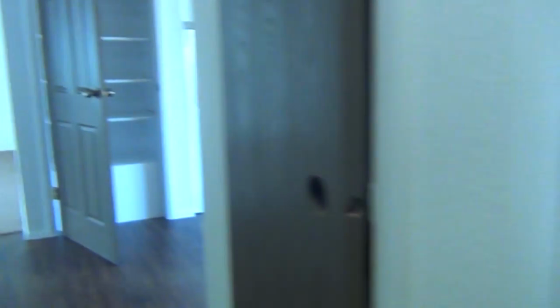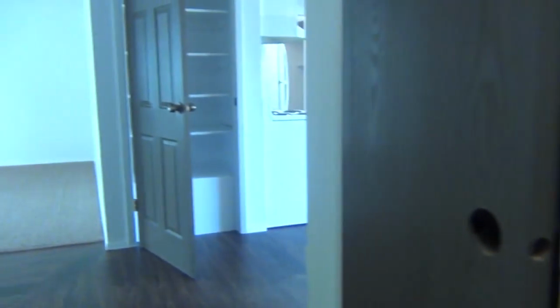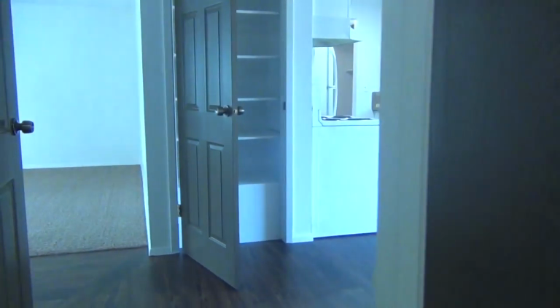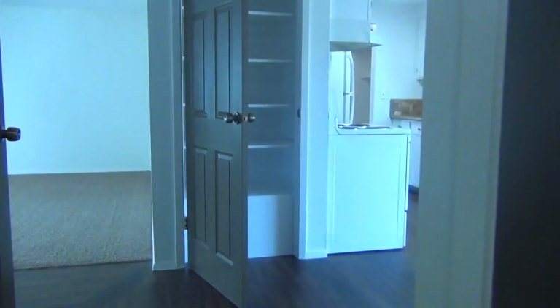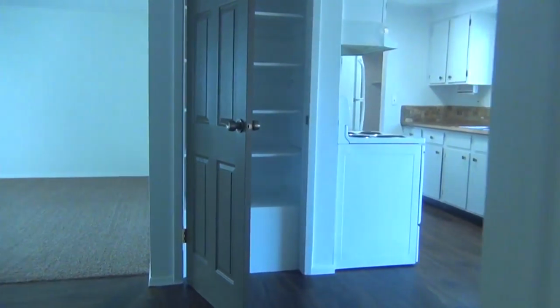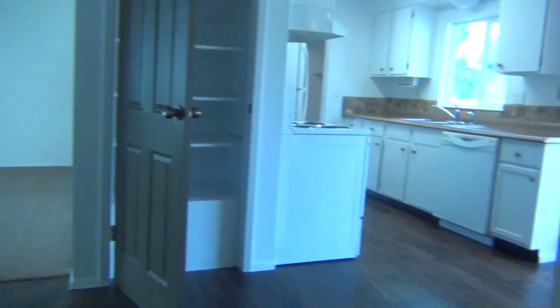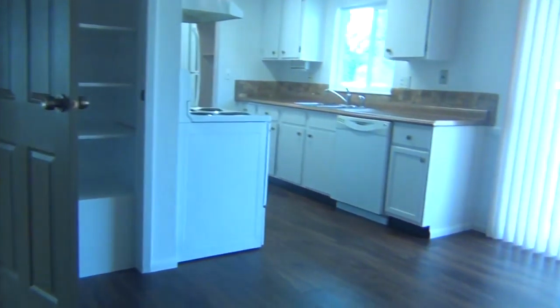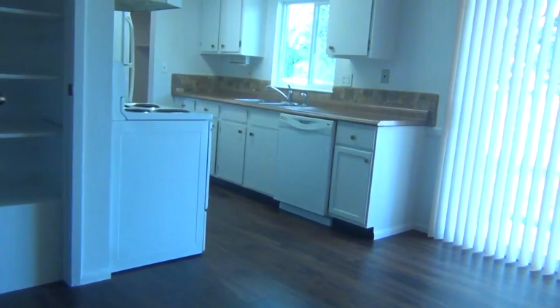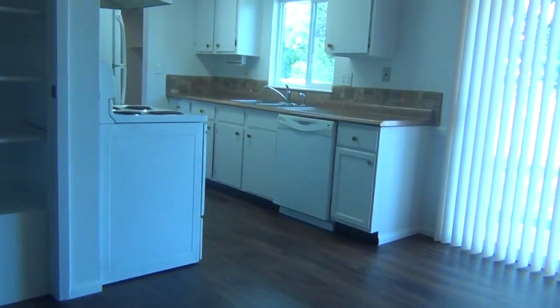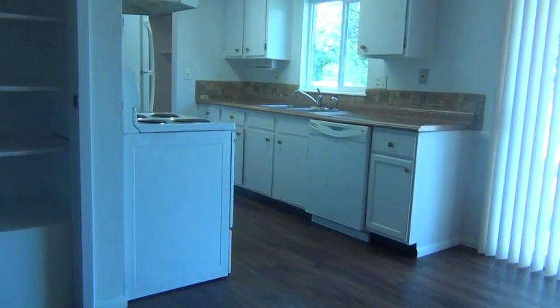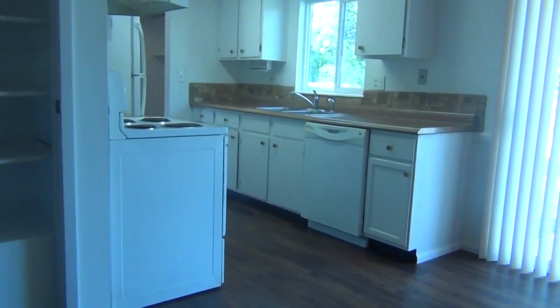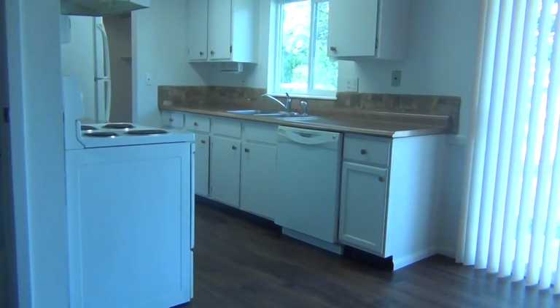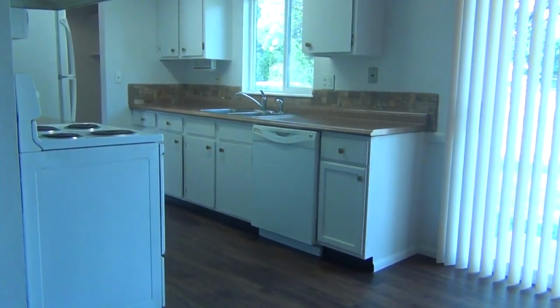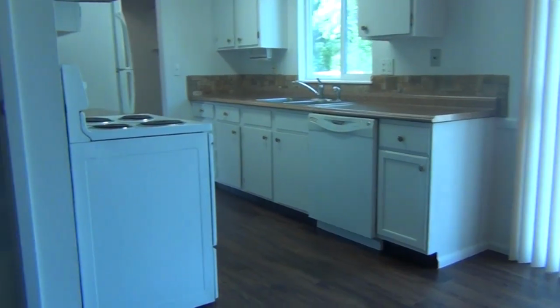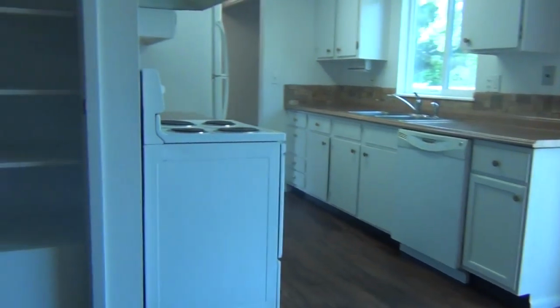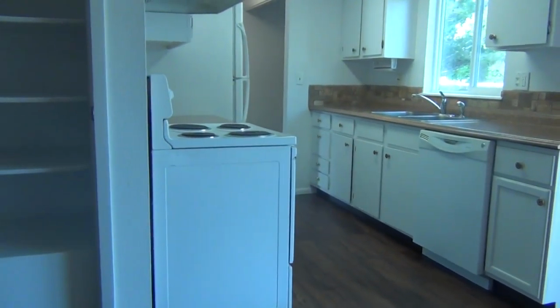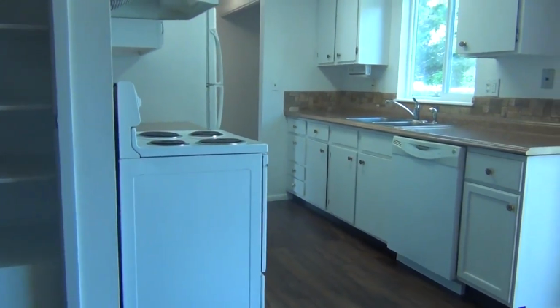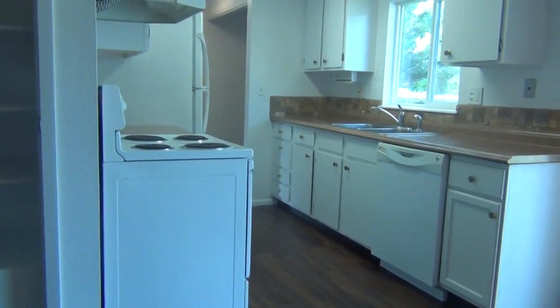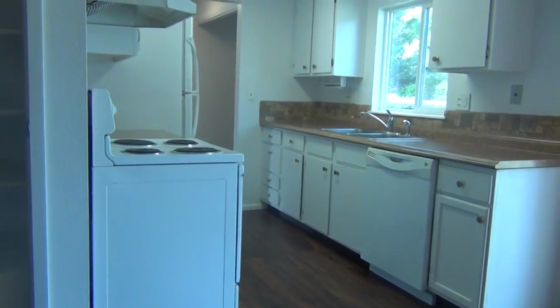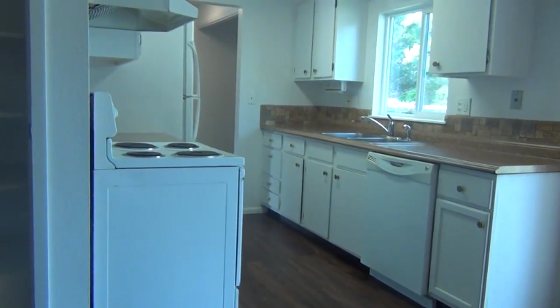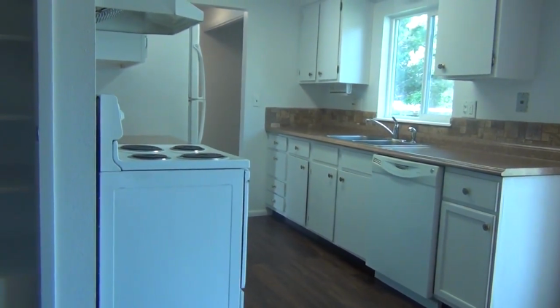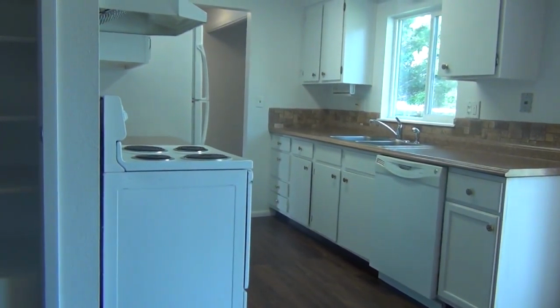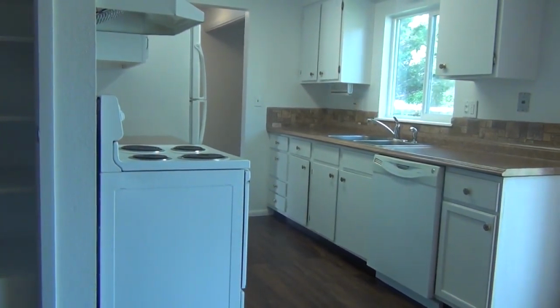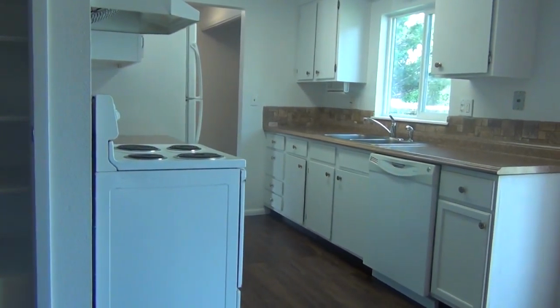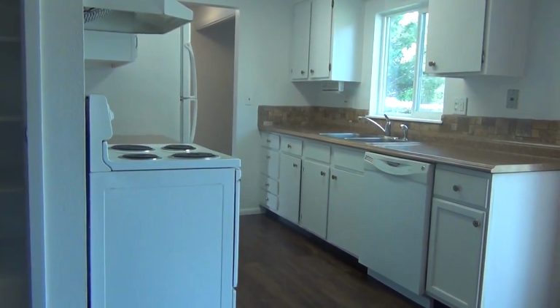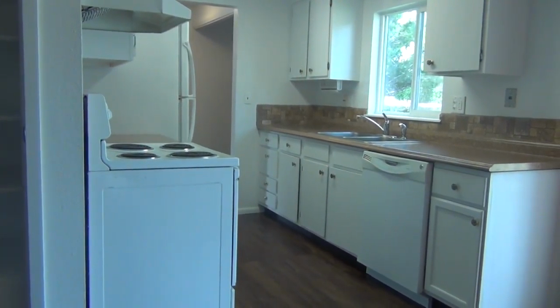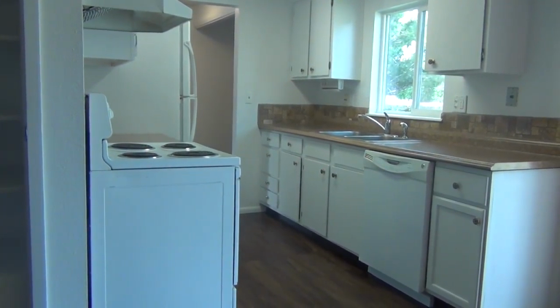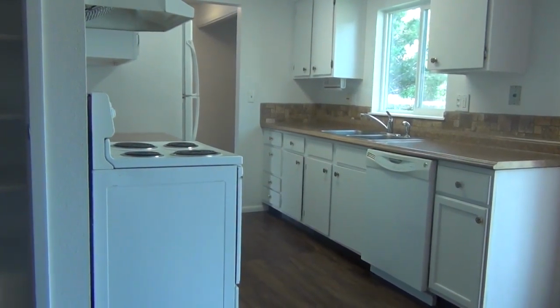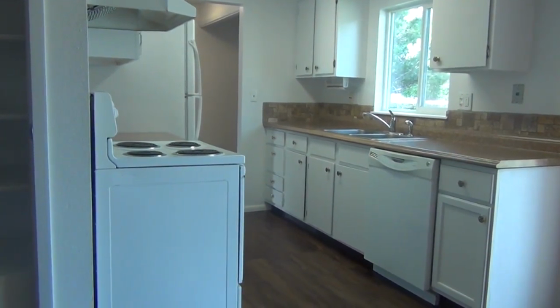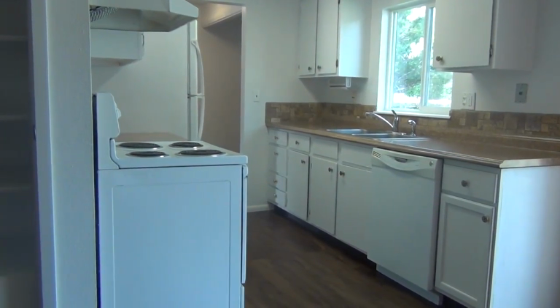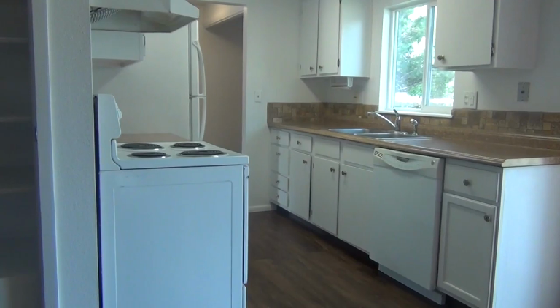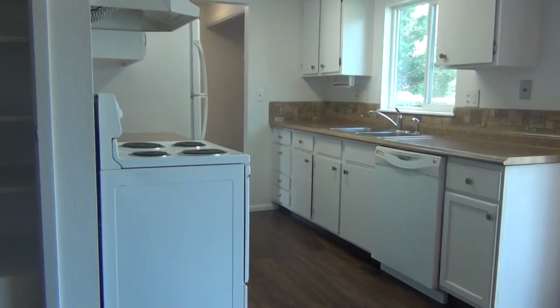Those are the three bedrooms upstairs. Coming here, you can see from the dining room into the kitchen where we have a dishwasher, stove, and fridge.